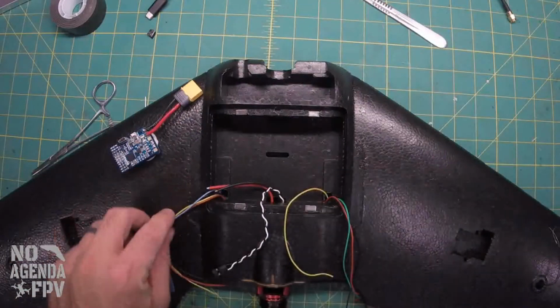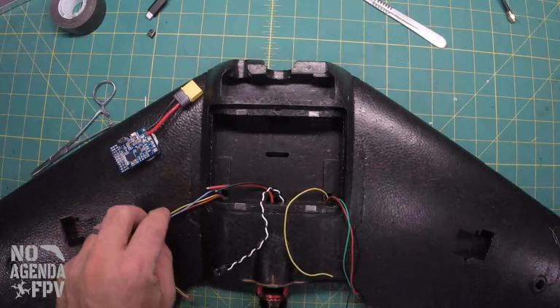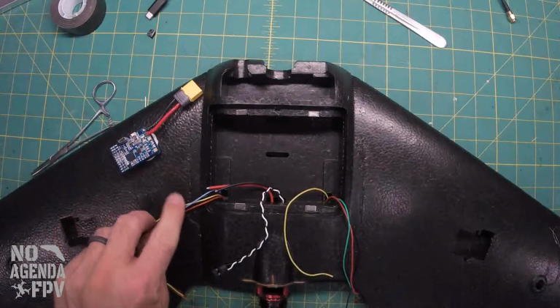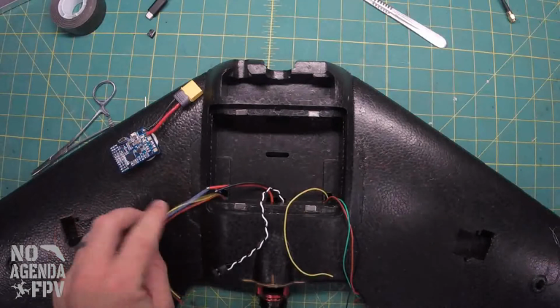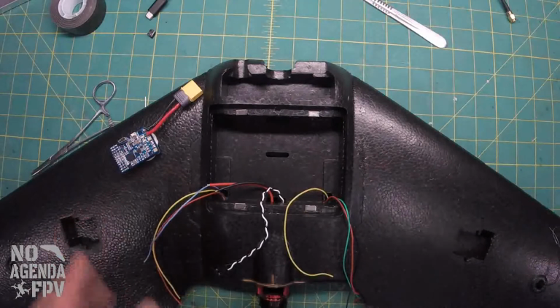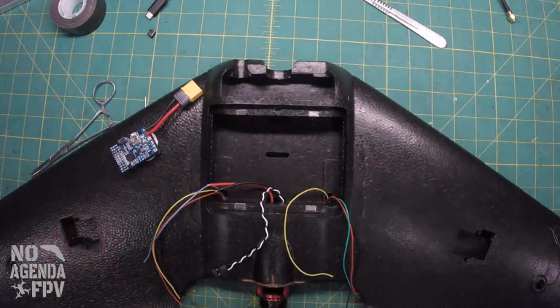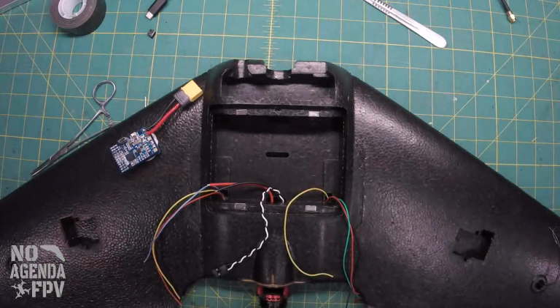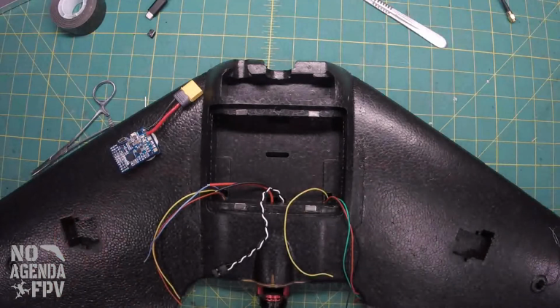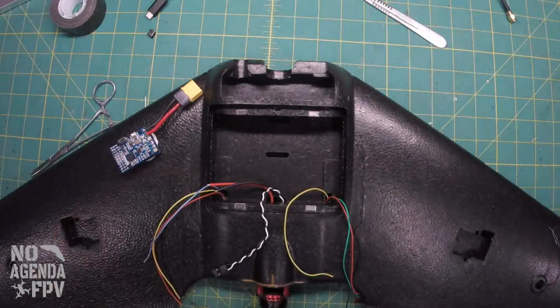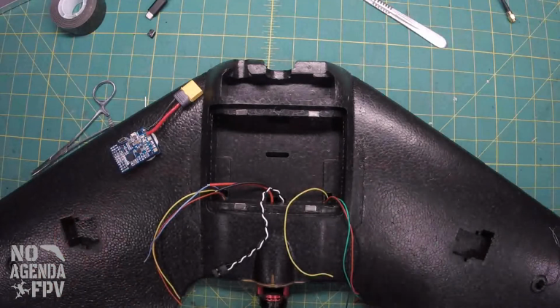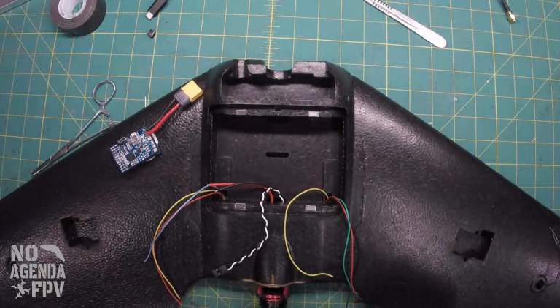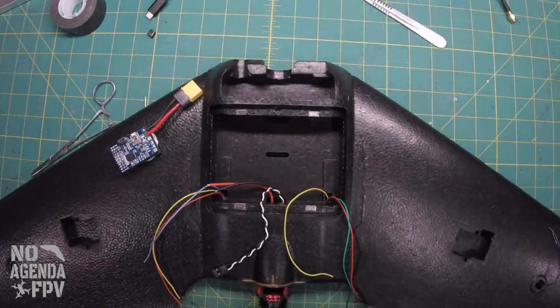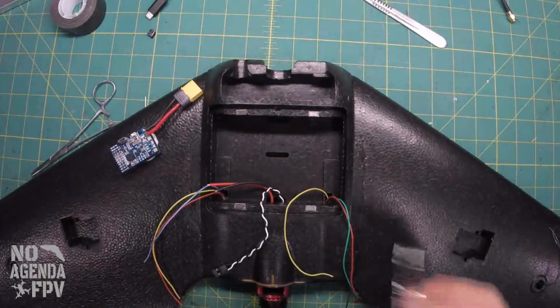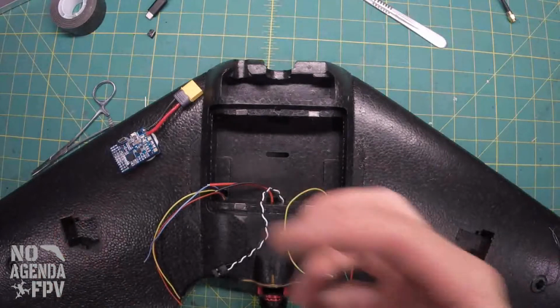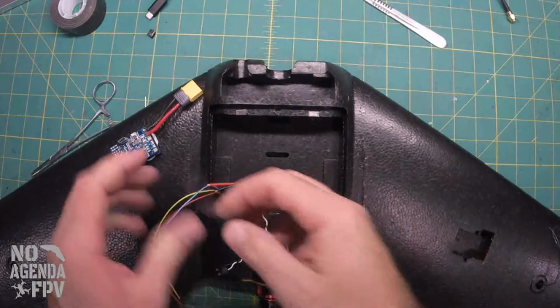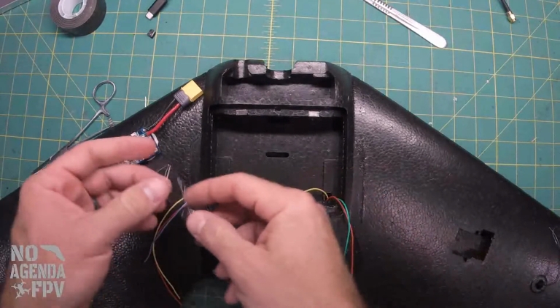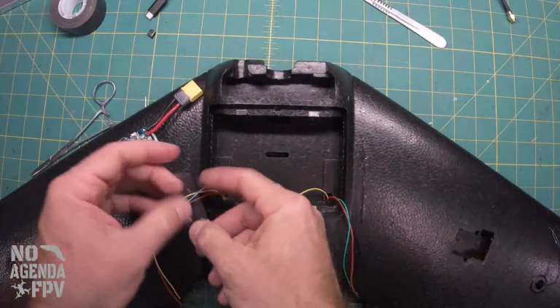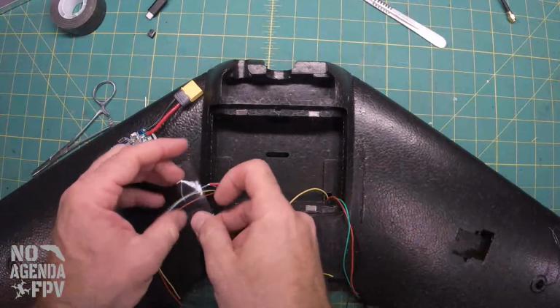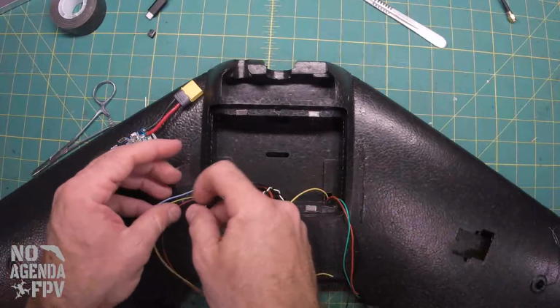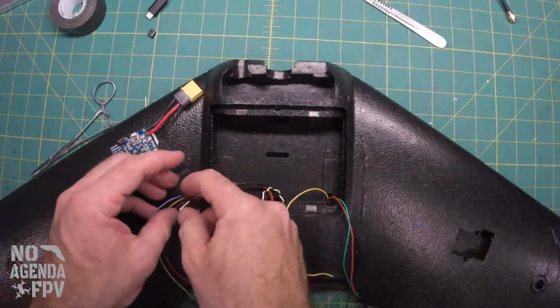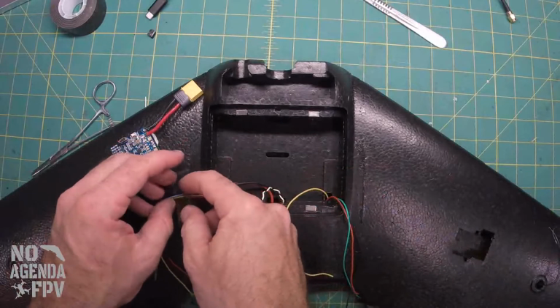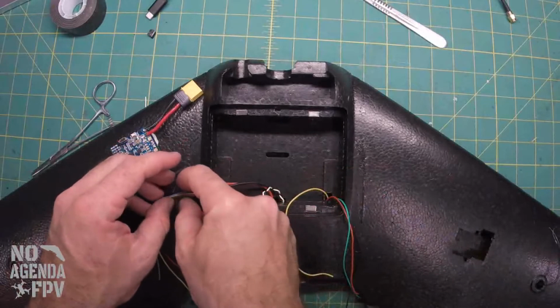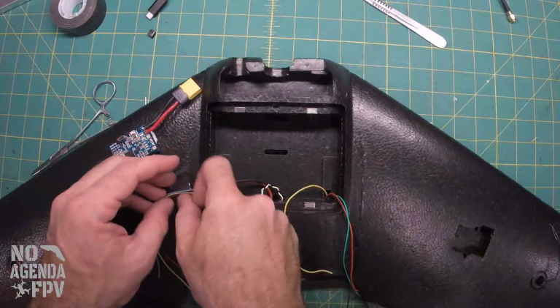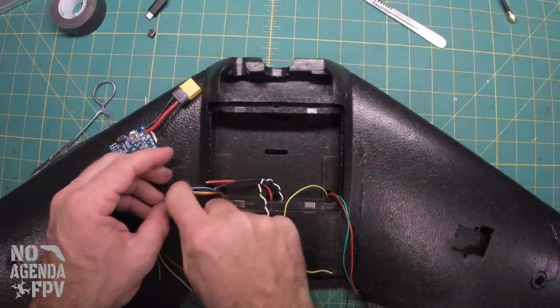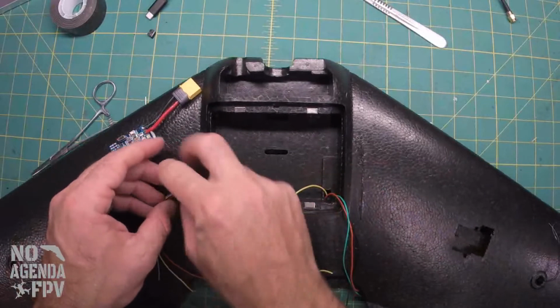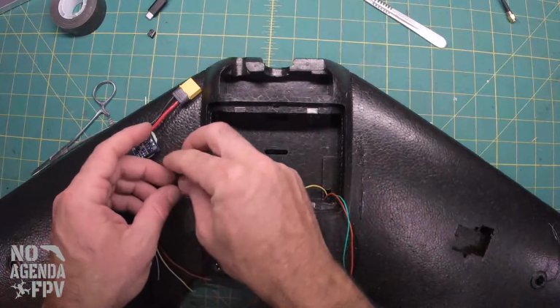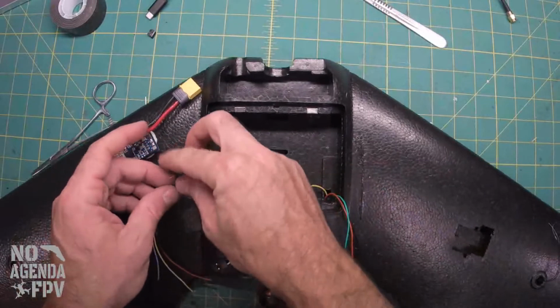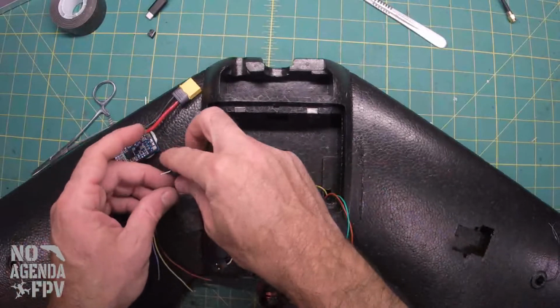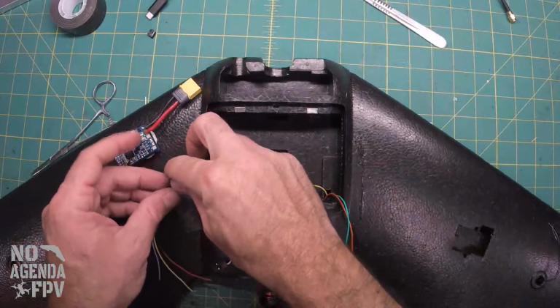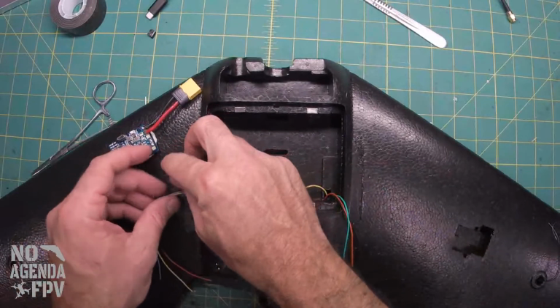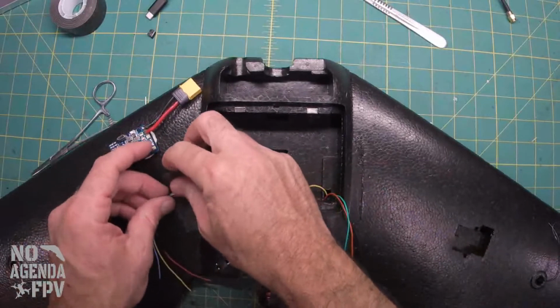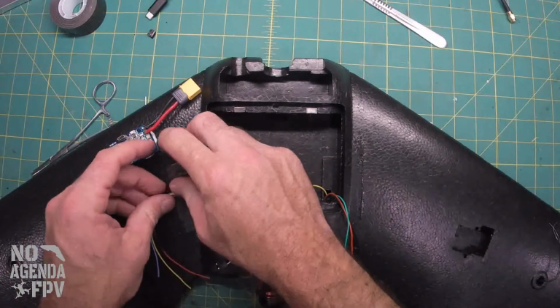Keep these wires out of the way while we're working. A piece of scotch tape — fold the tab over, it'll be easier to tear off.